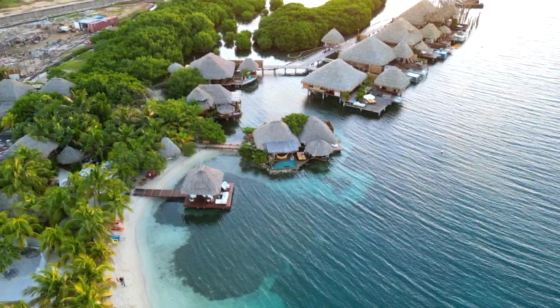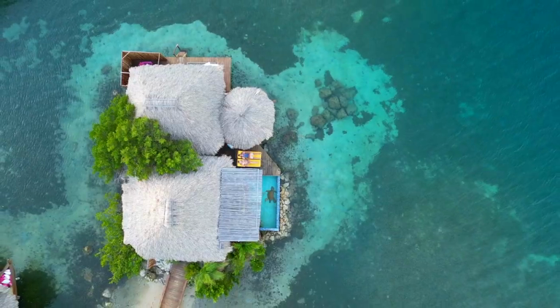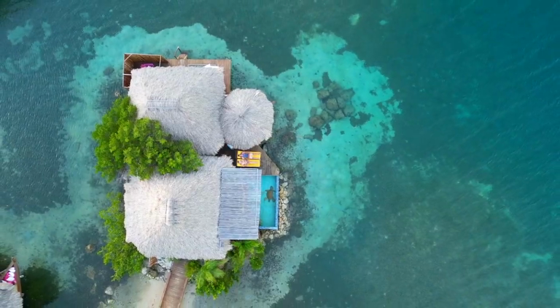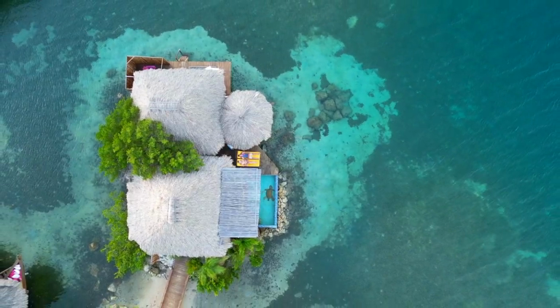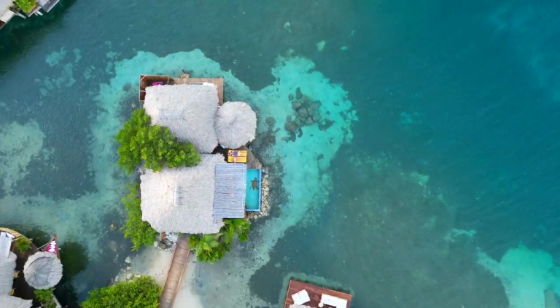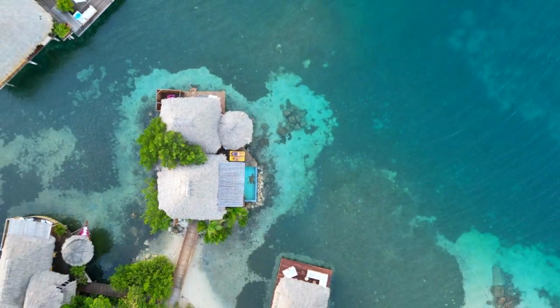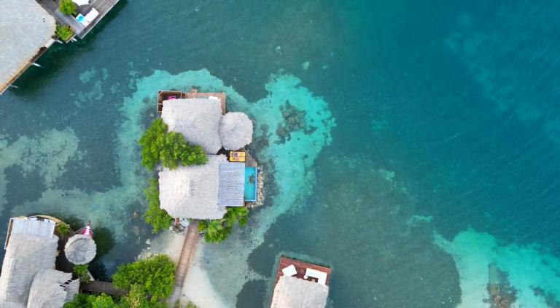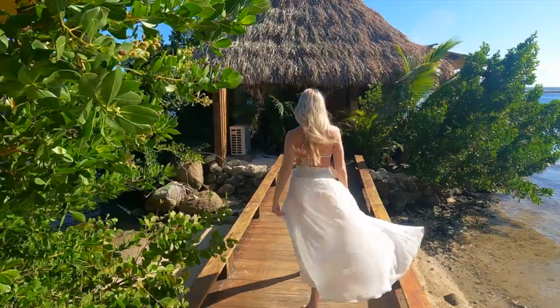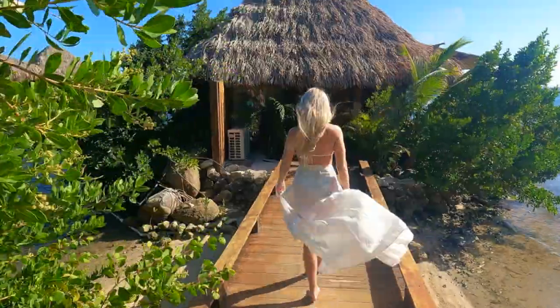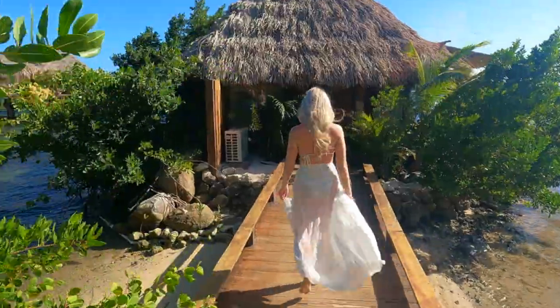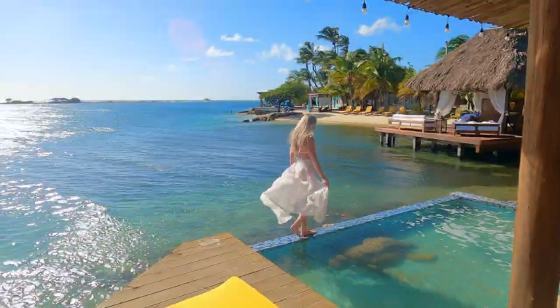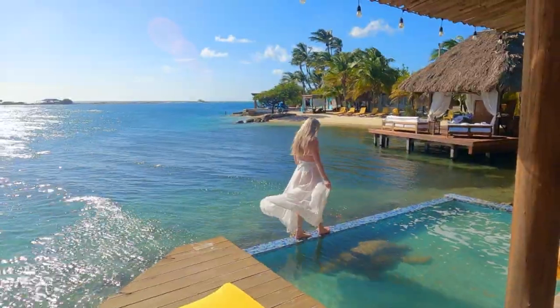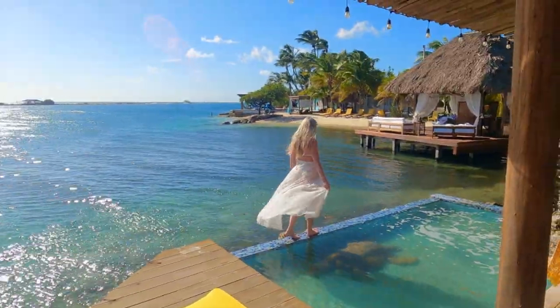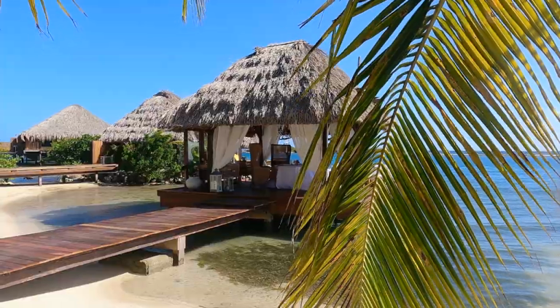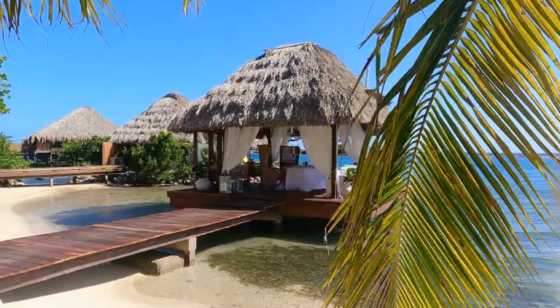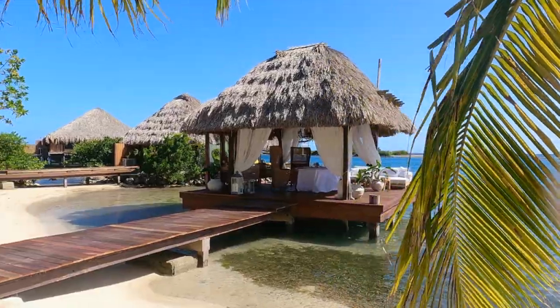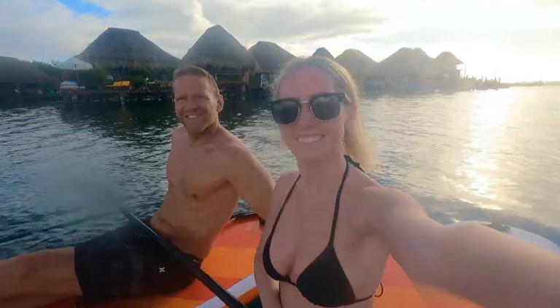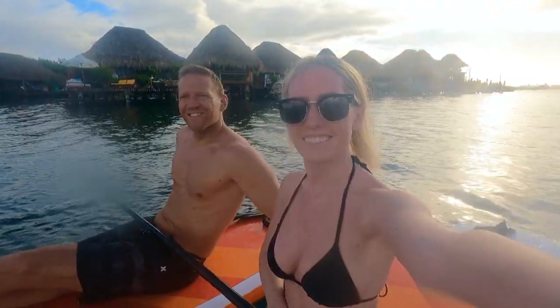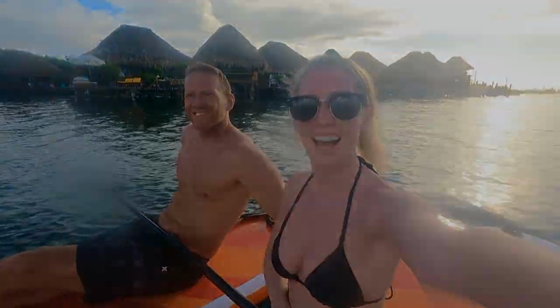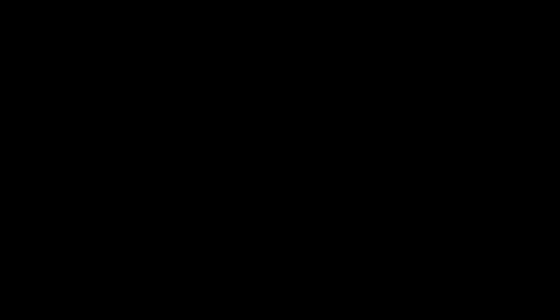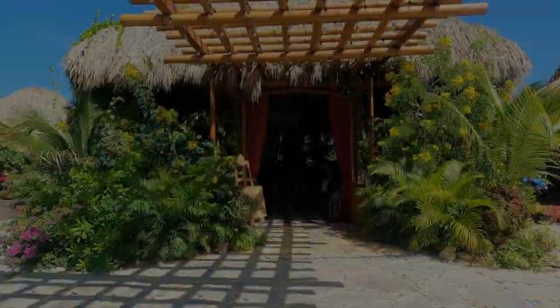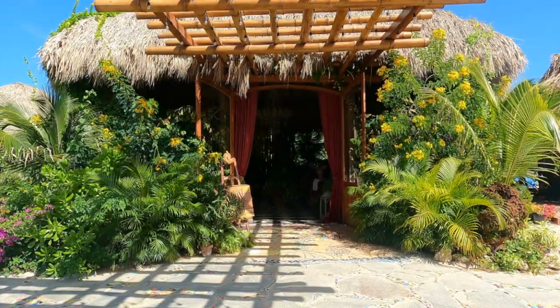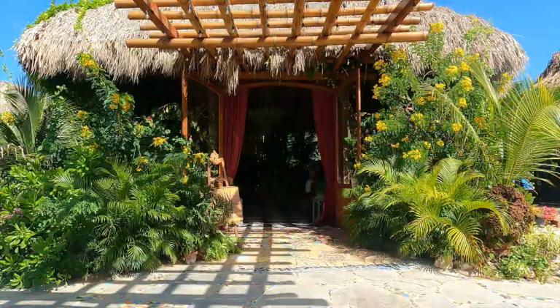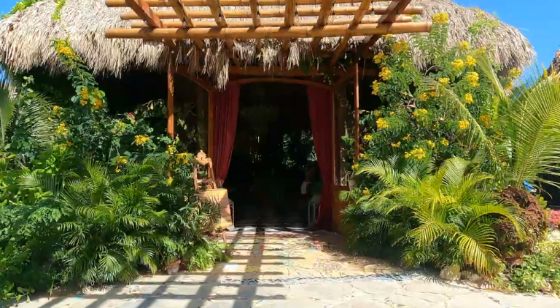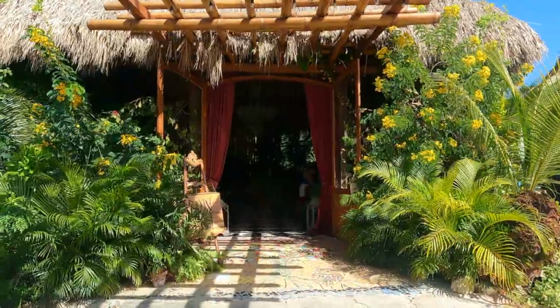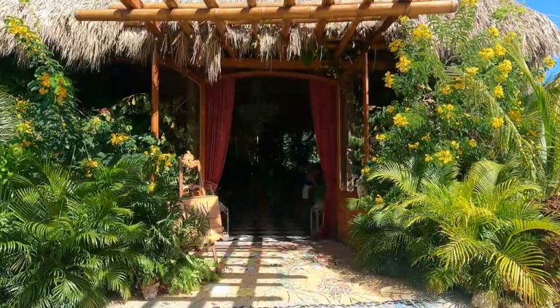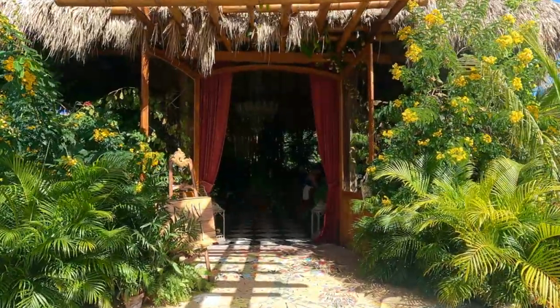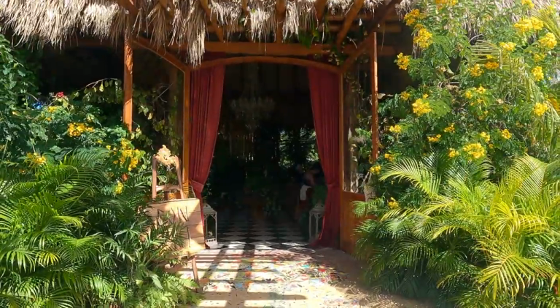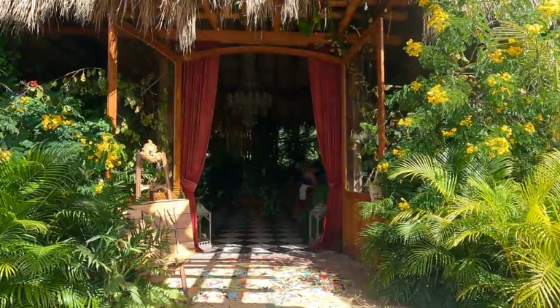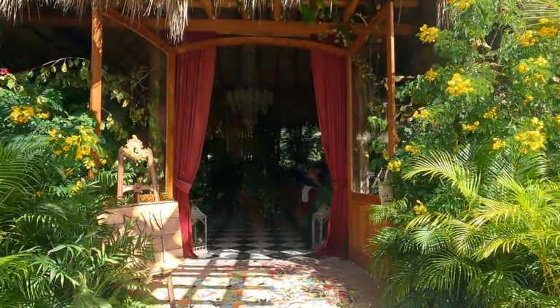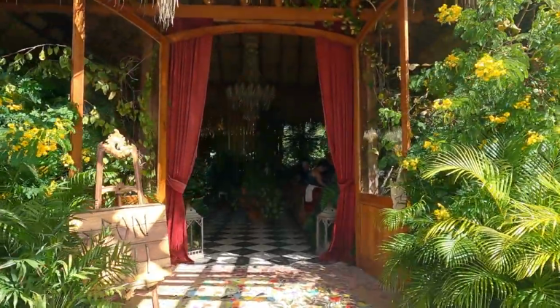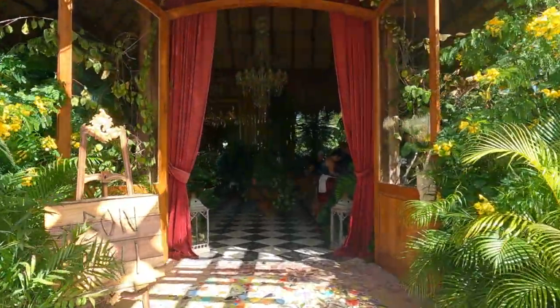Welcome to our Aruba Travel Blog Part 2, where we go to Aruba Ocean Villas for three nights and stay at their overwater villa. This spot is just under 20 minutes from the airport.